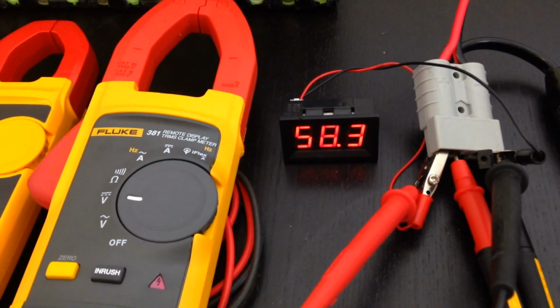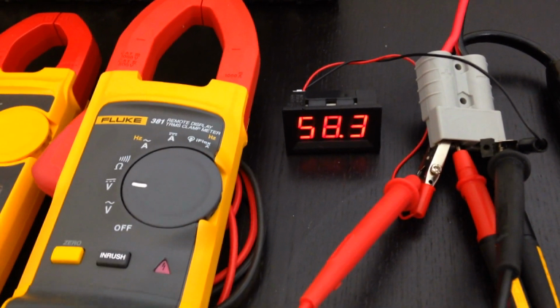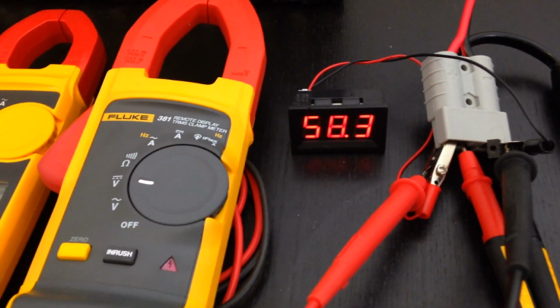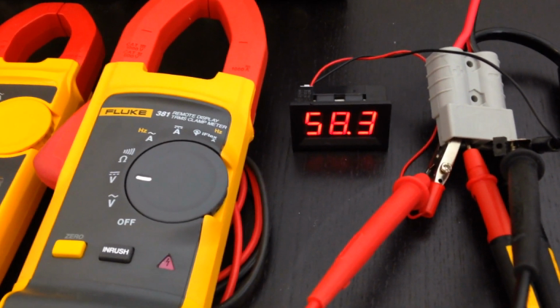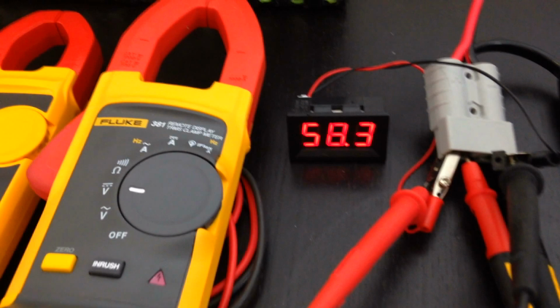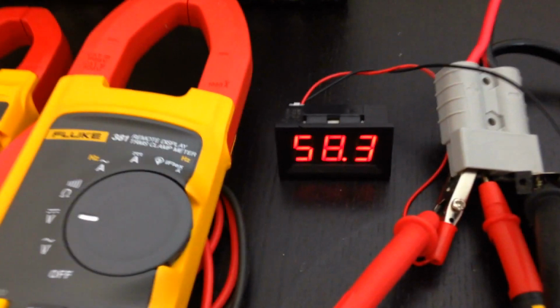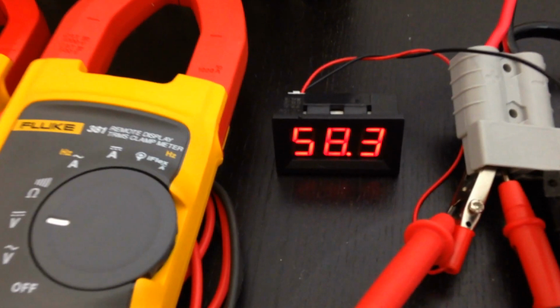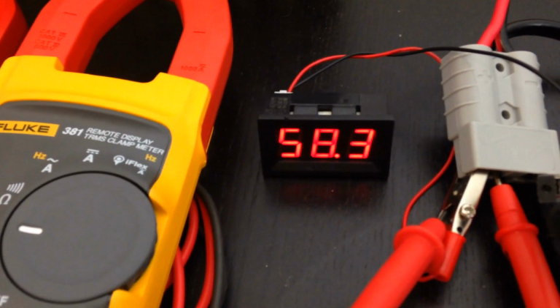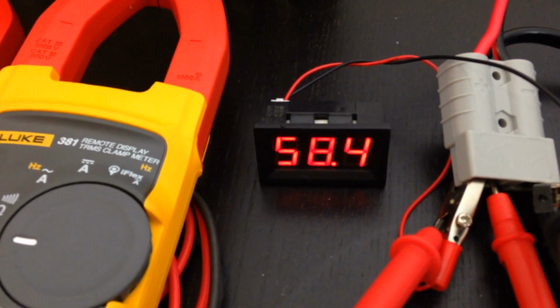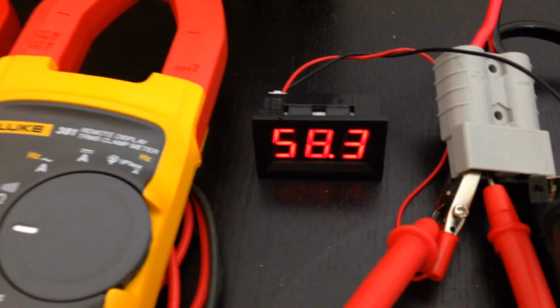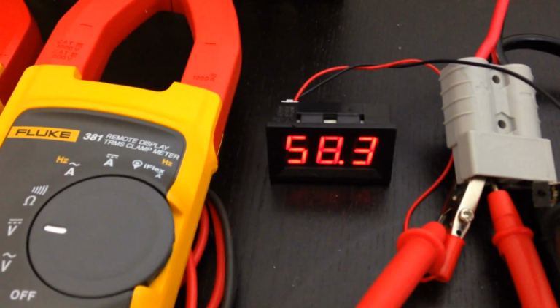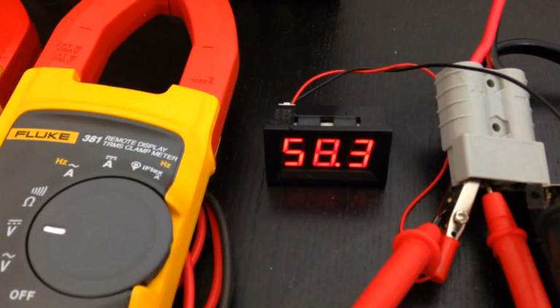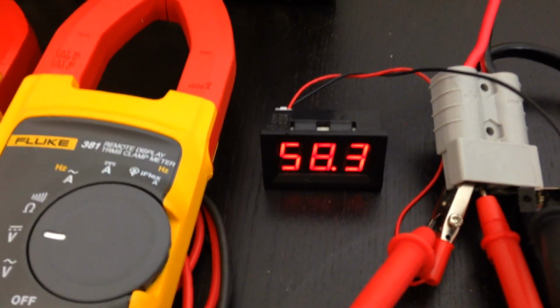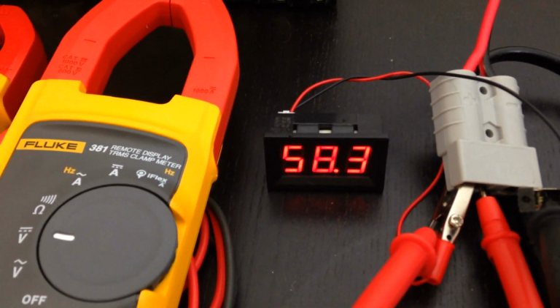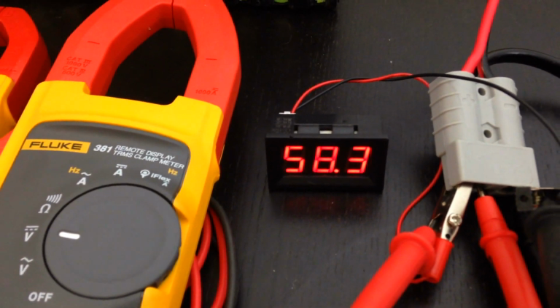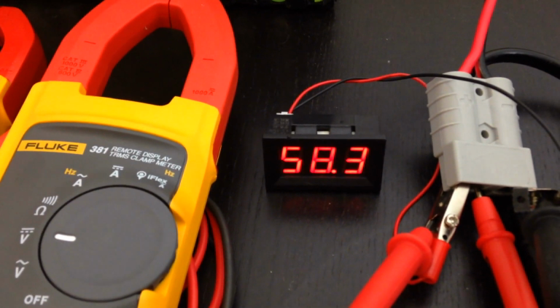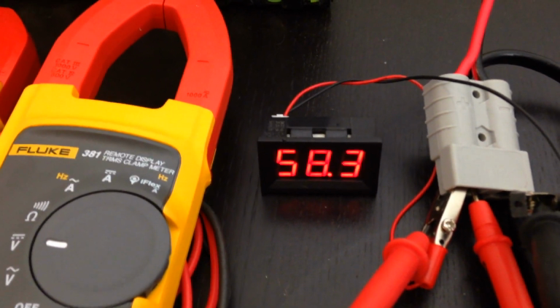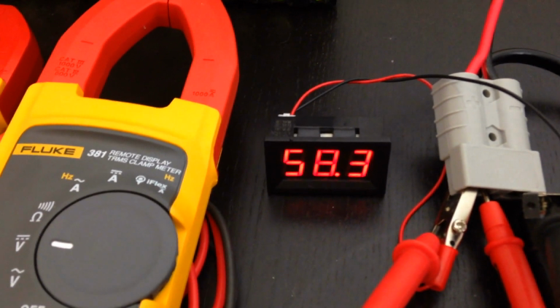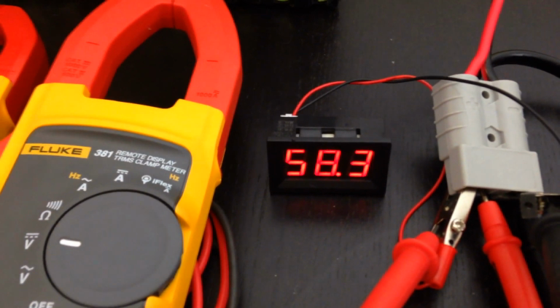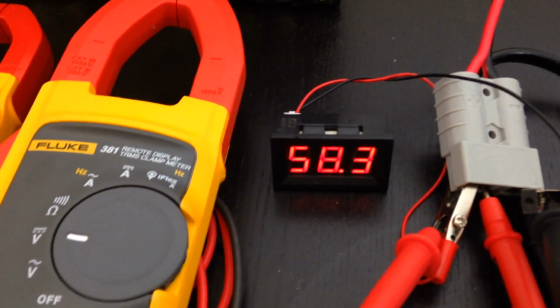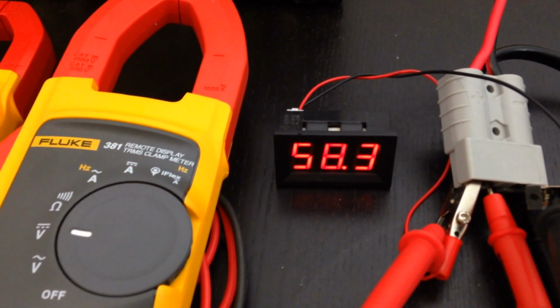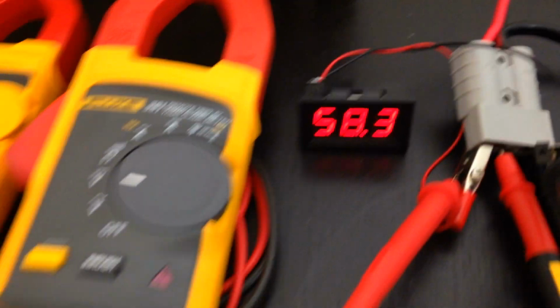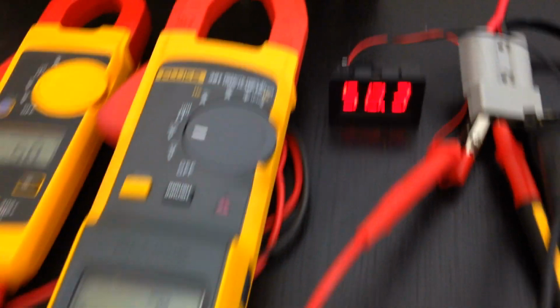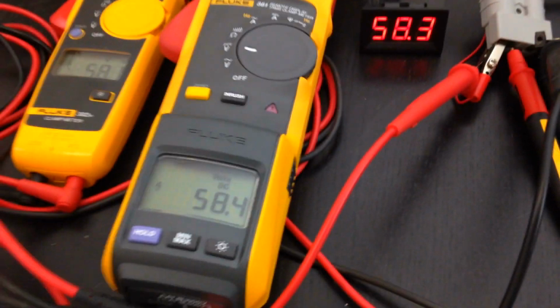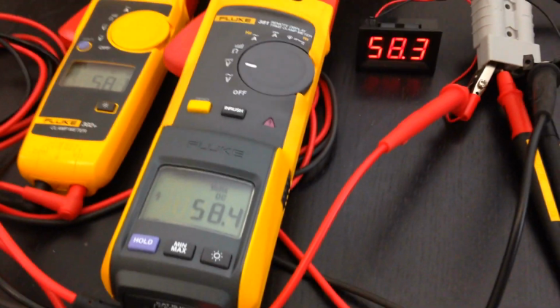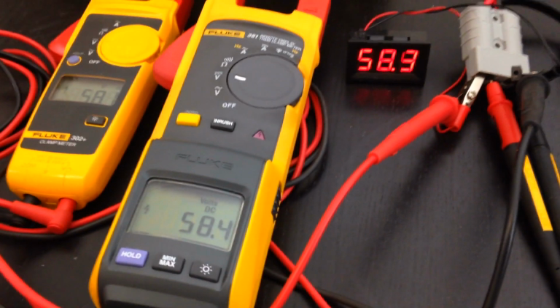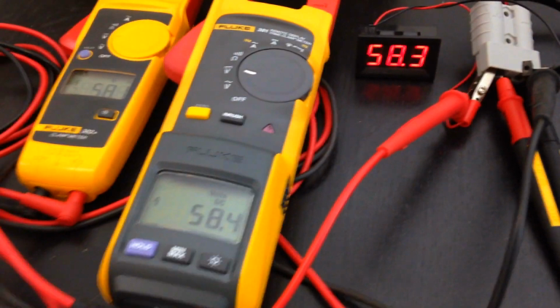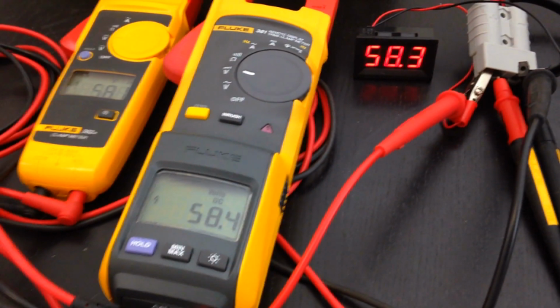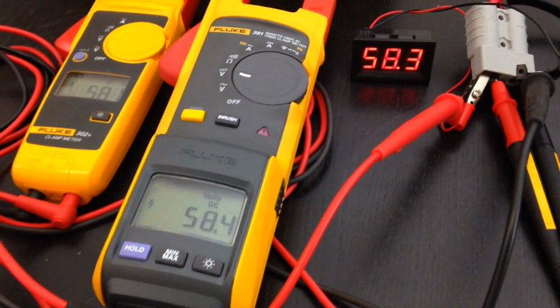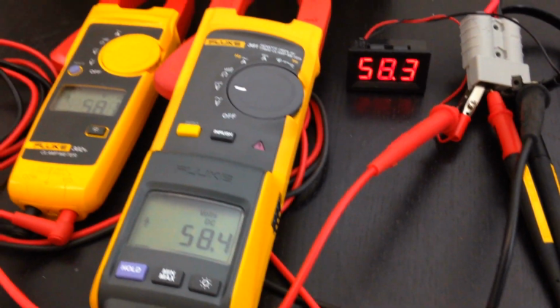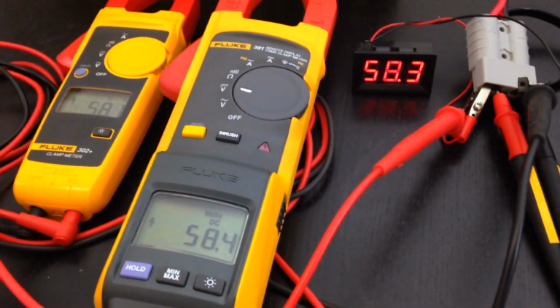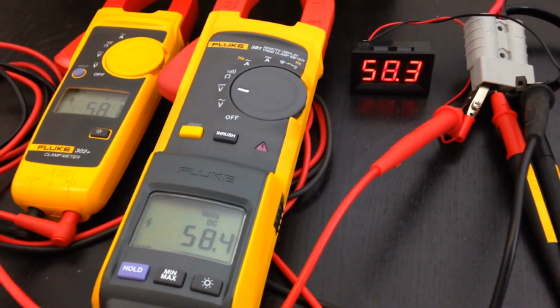And this is a cheap and nasty eBay voltmeter — we can't even call it a voltmeter, it's just a display so you can see the voltage. In this case, it is quite precise.